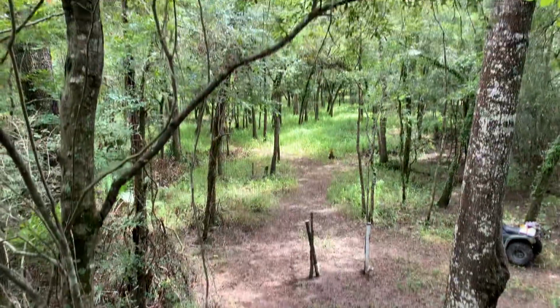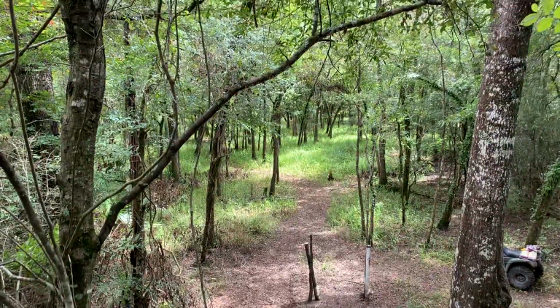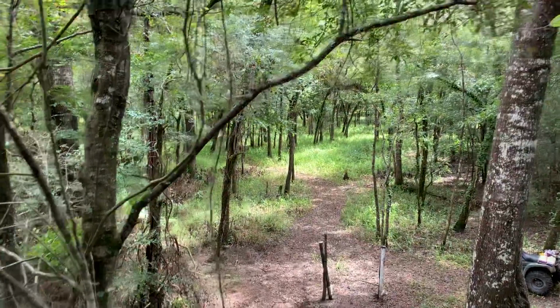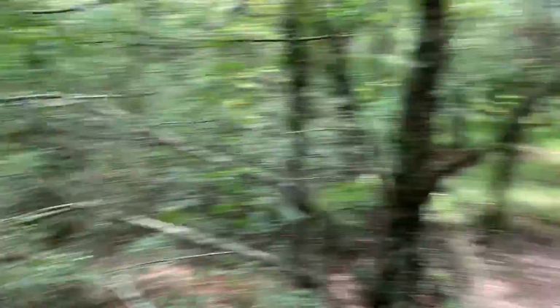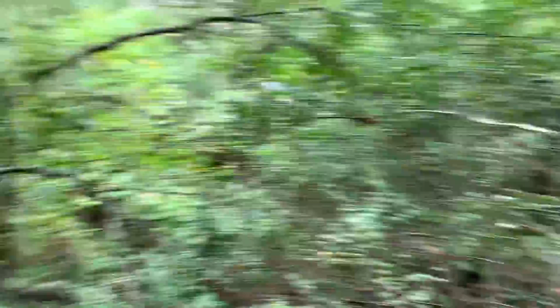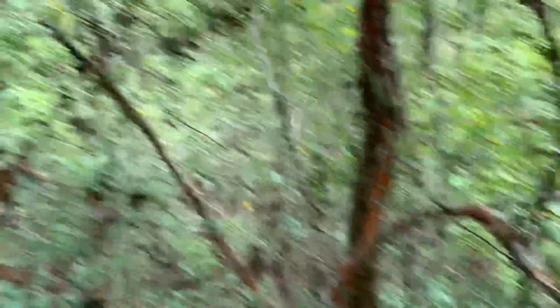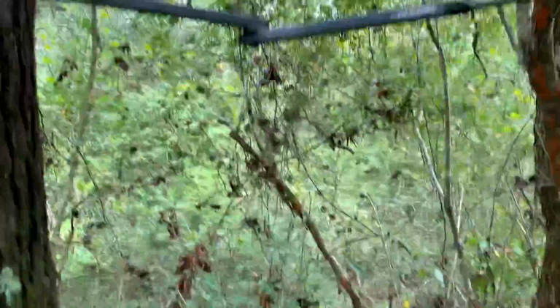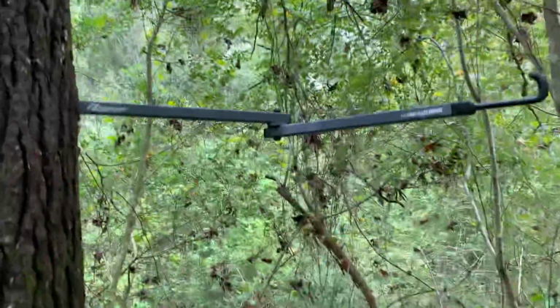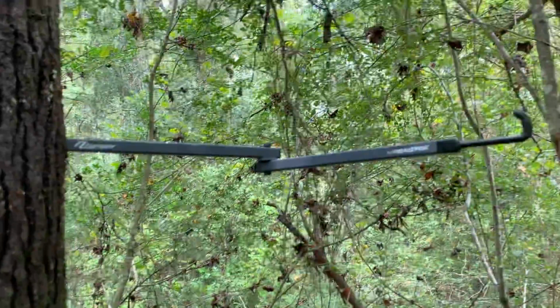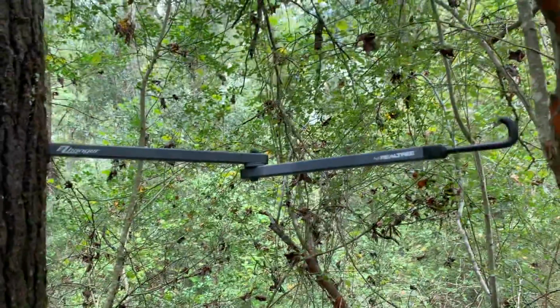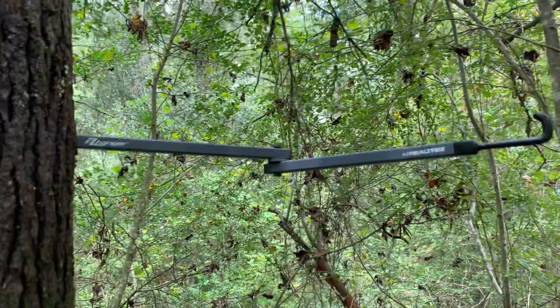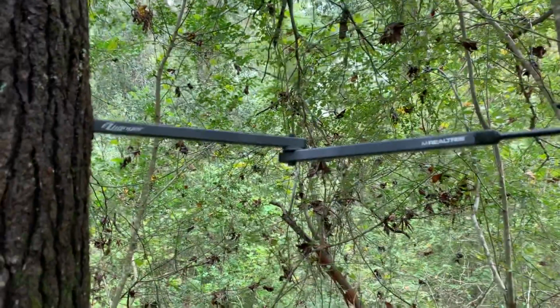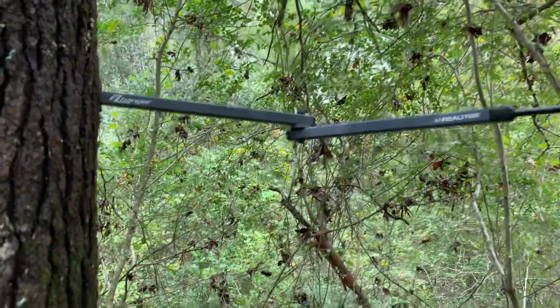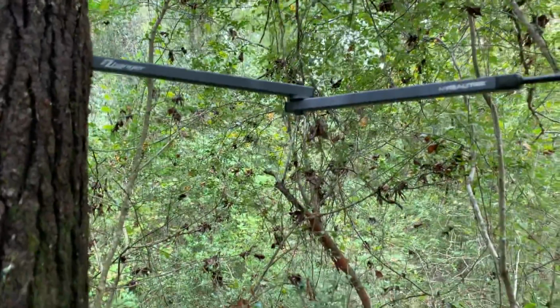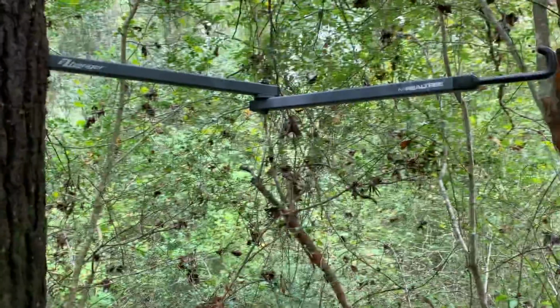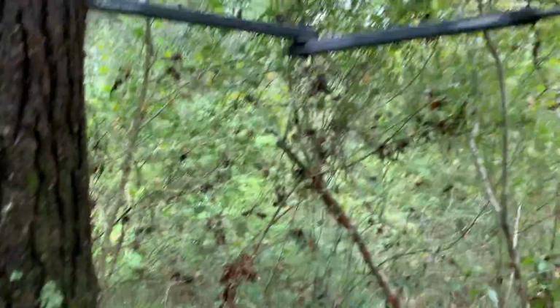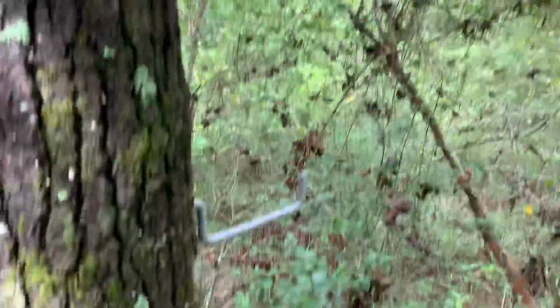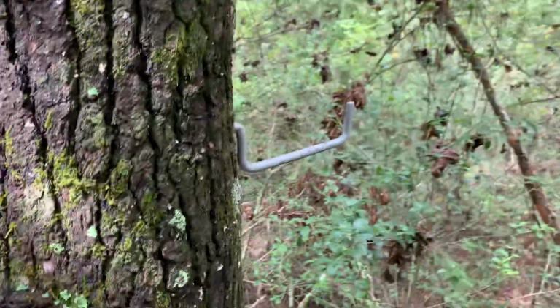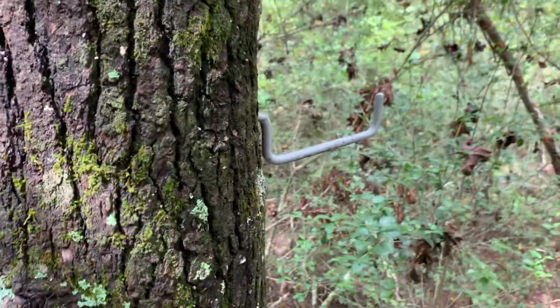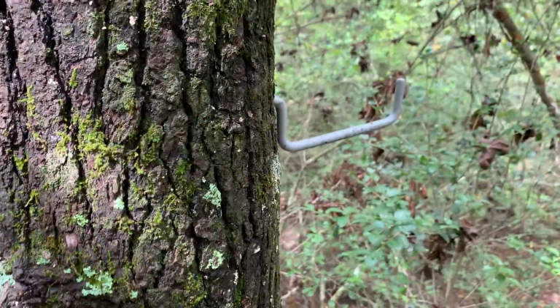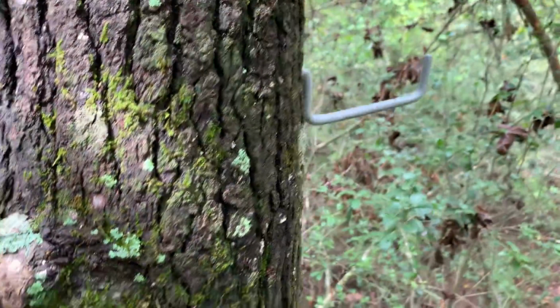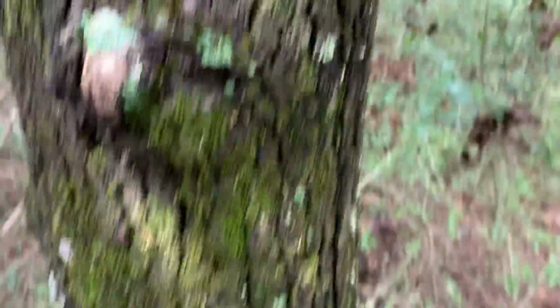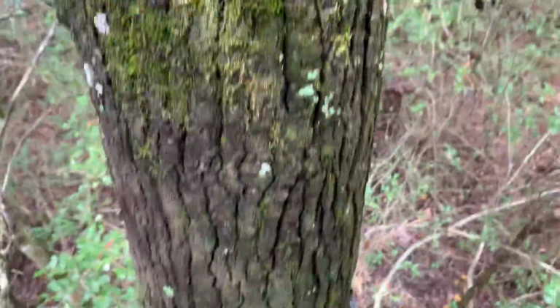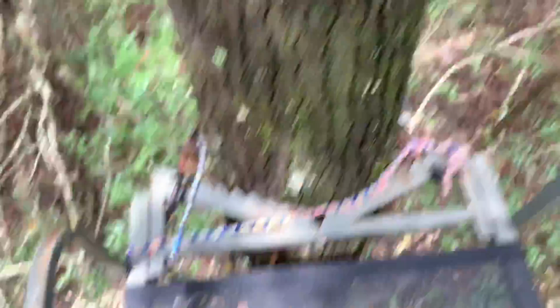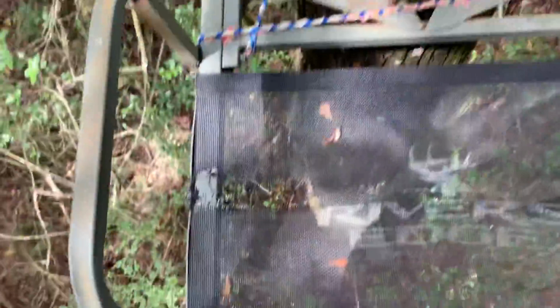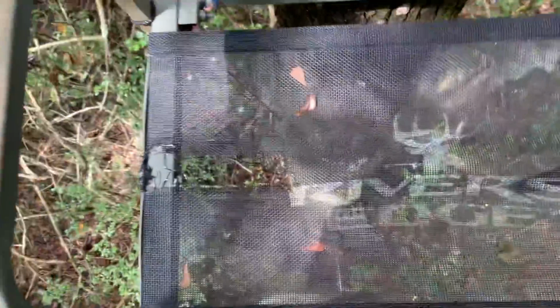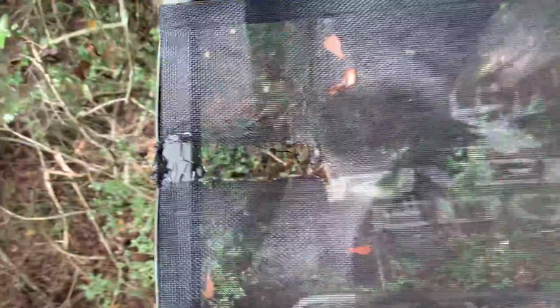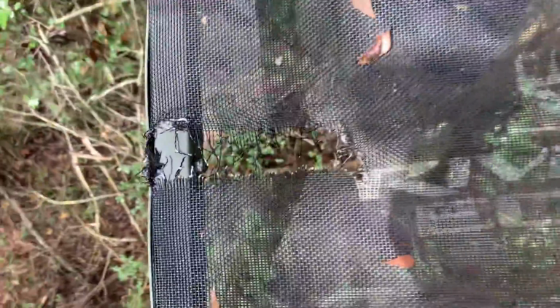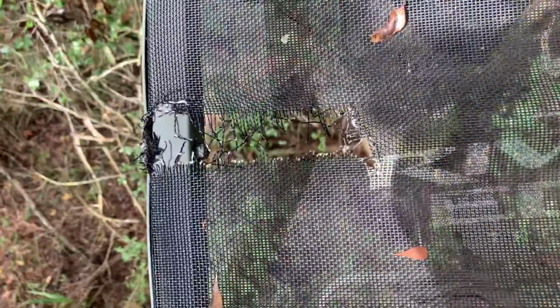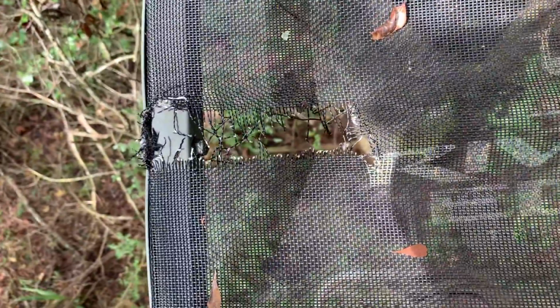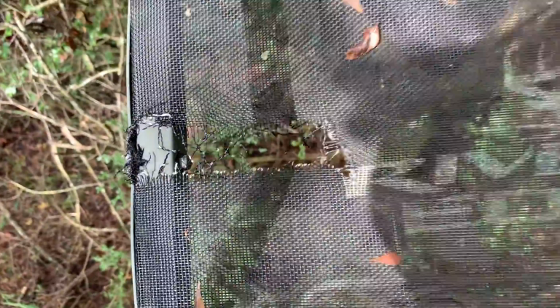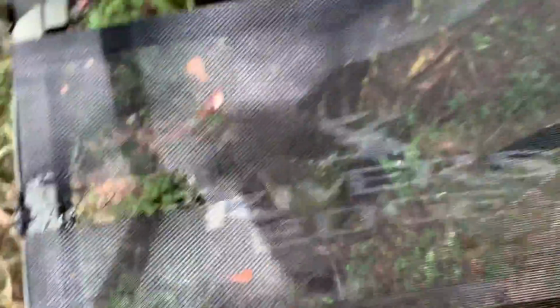Getting ready. Came in here and put a hanger stick on for the bow. This is for the backpack. My seat's getting torn — I got to get me a new one.